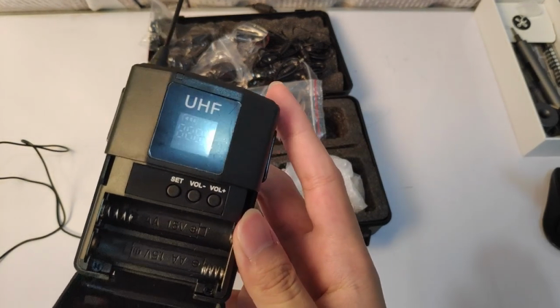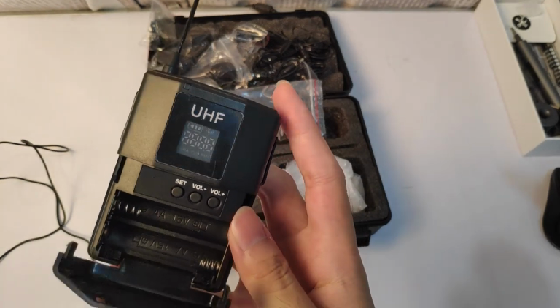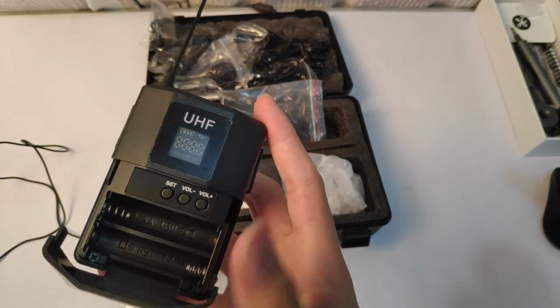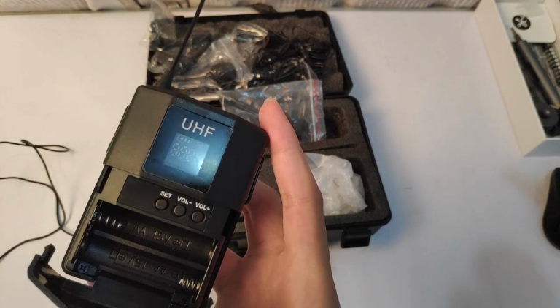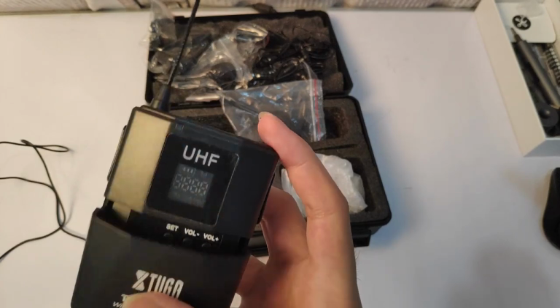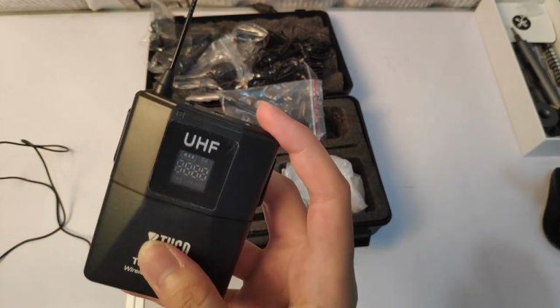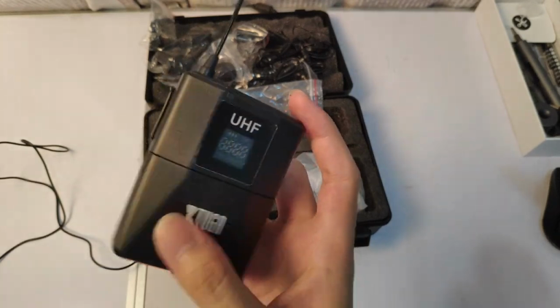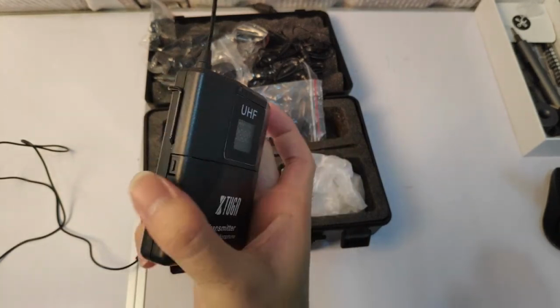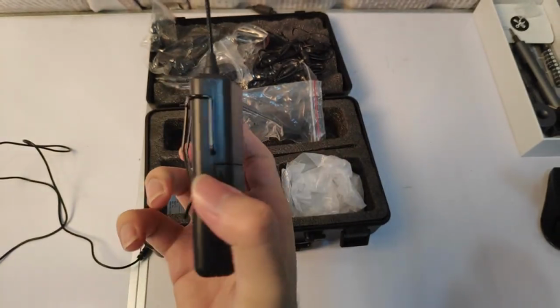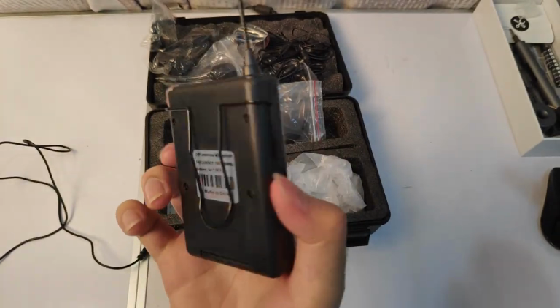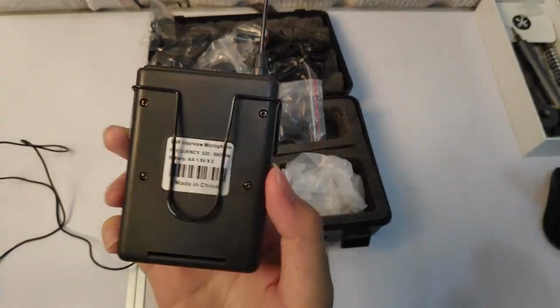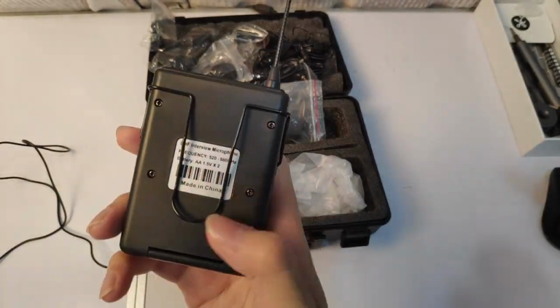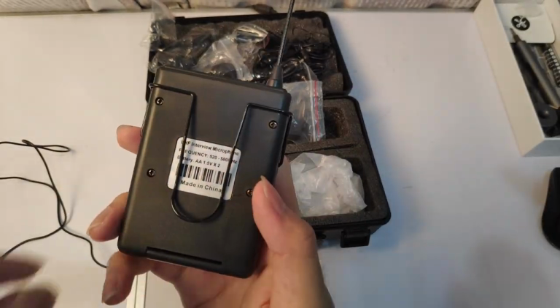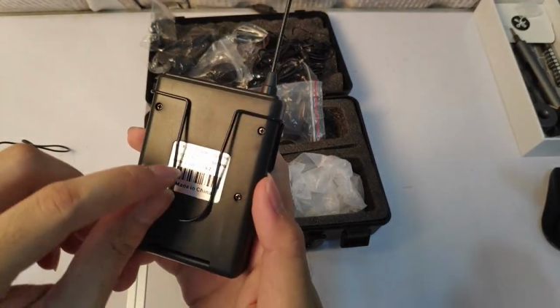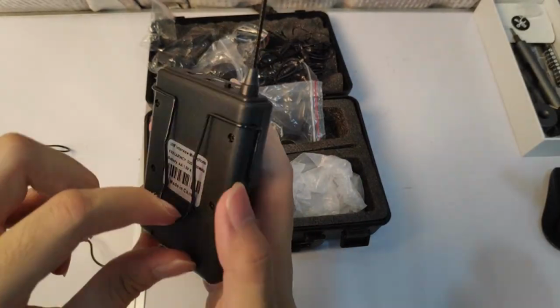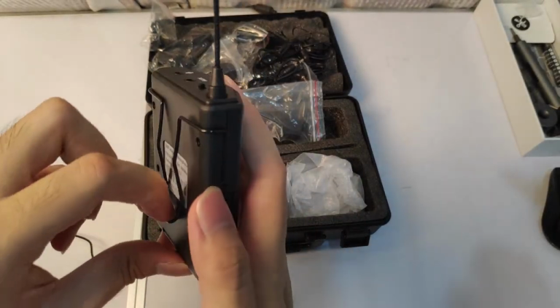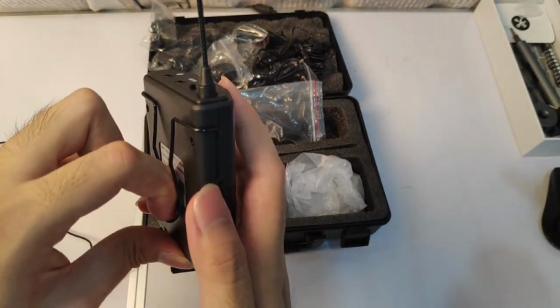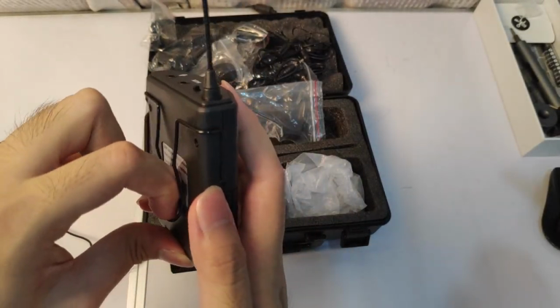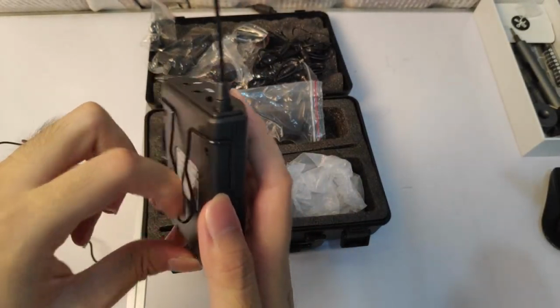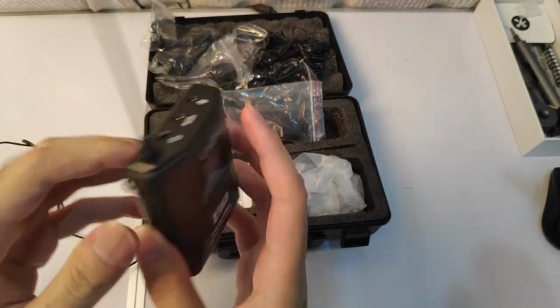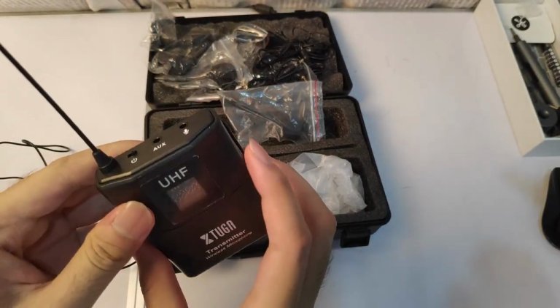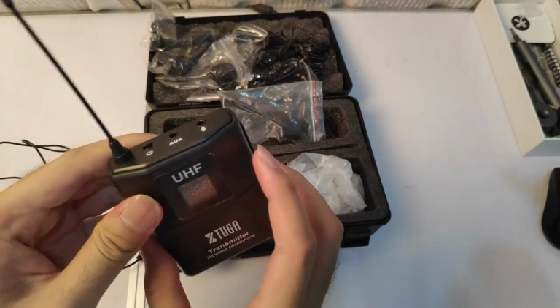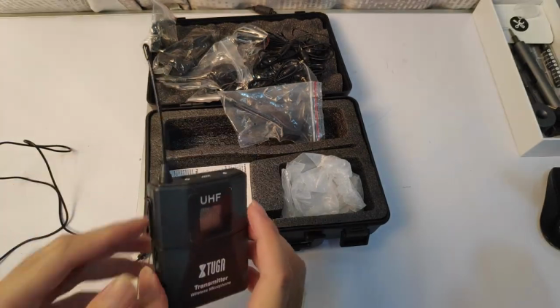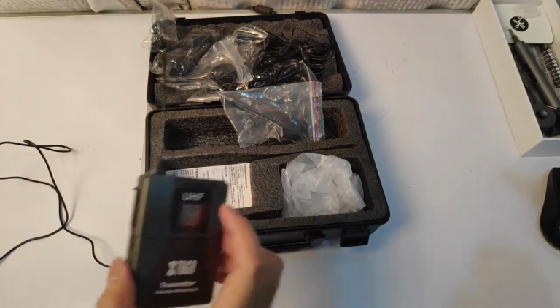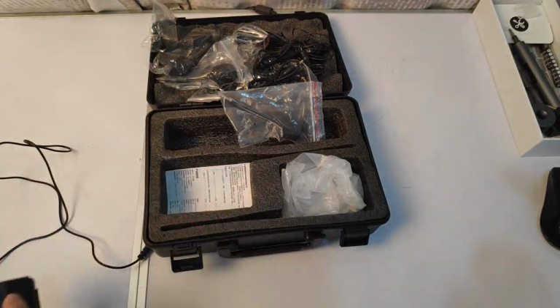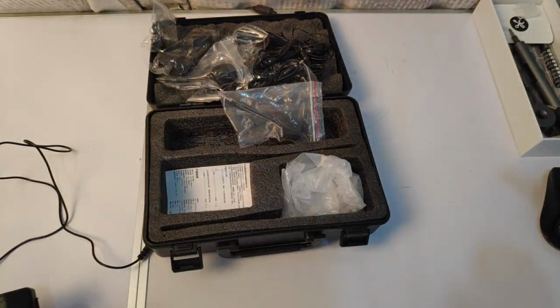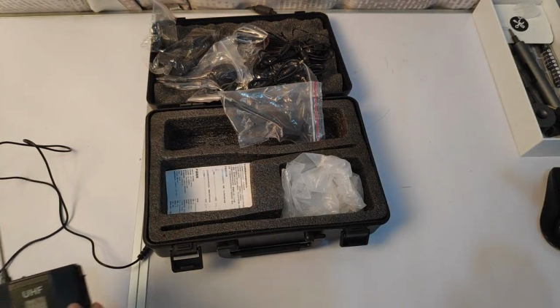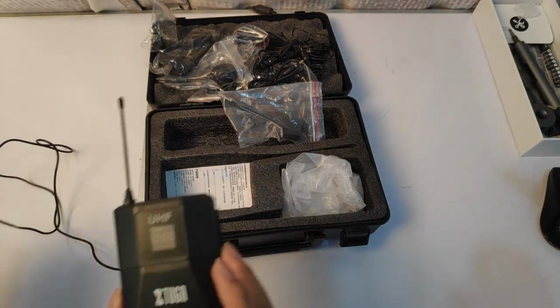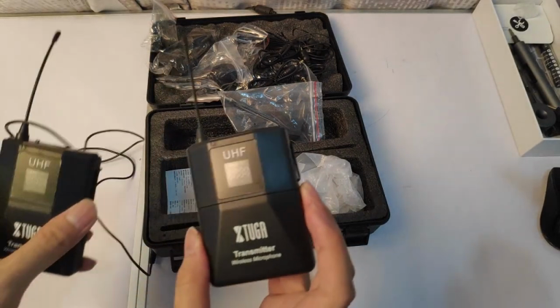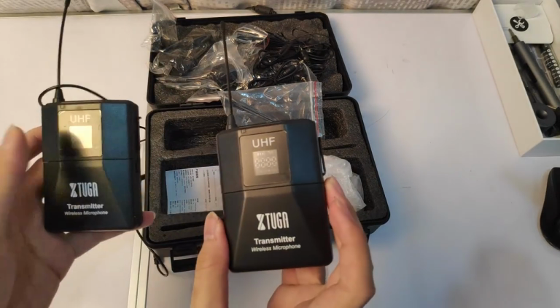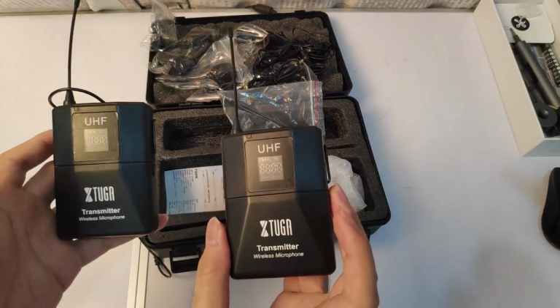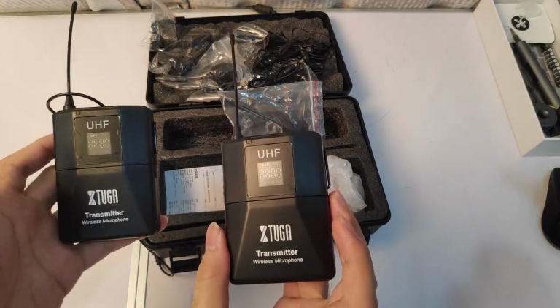It uses AA batteries — quite simple. Behind here you can see the clip where you attach it. And since I bought the two-variant set, I have two of them.